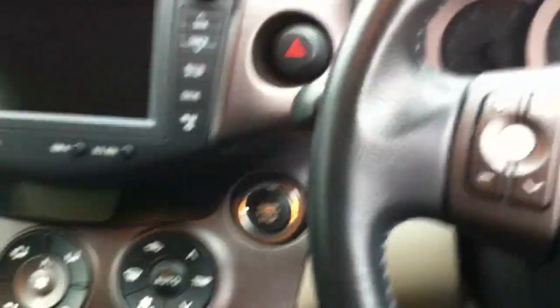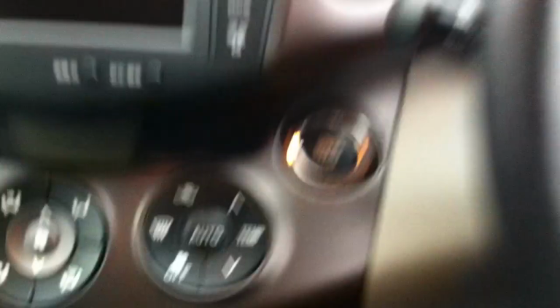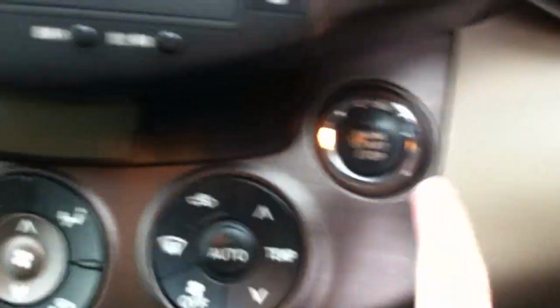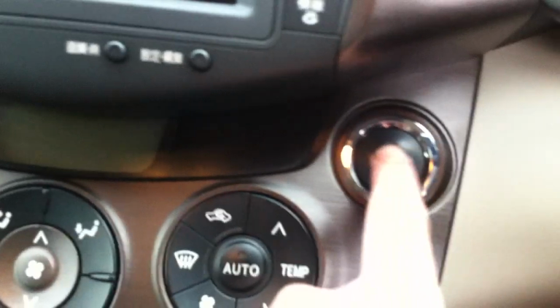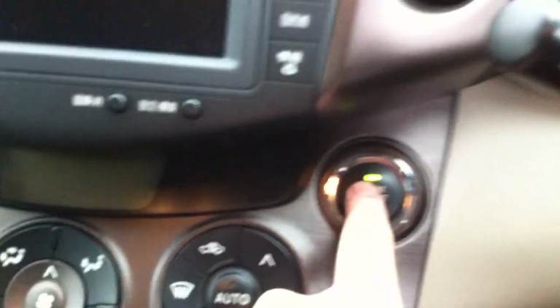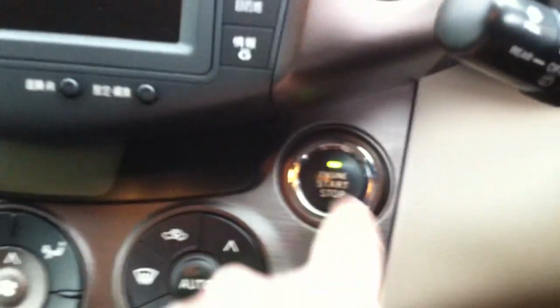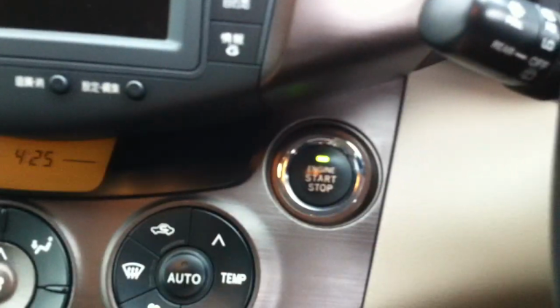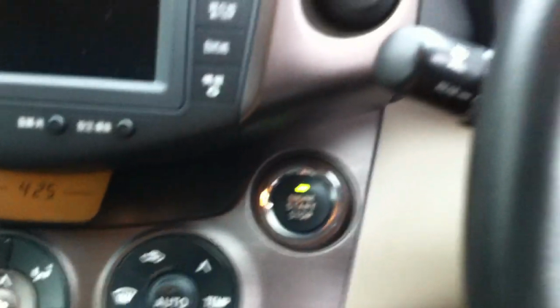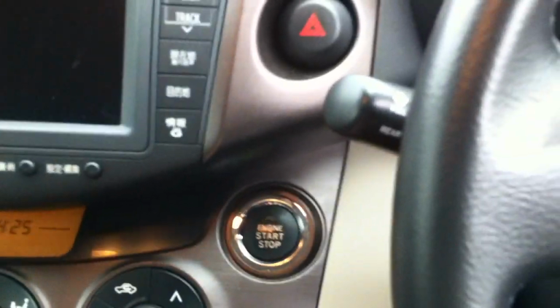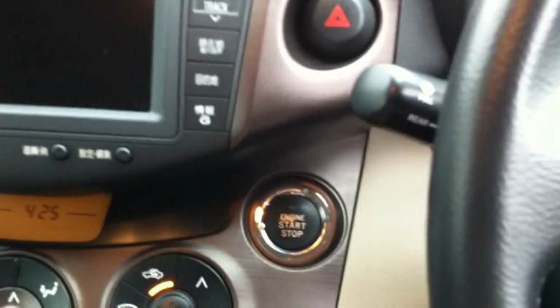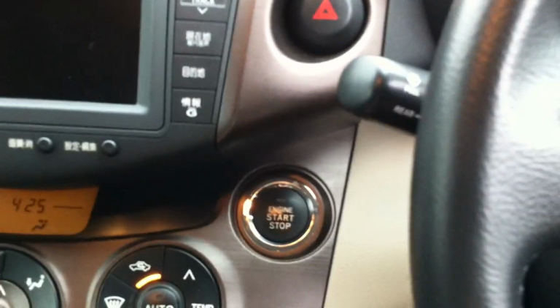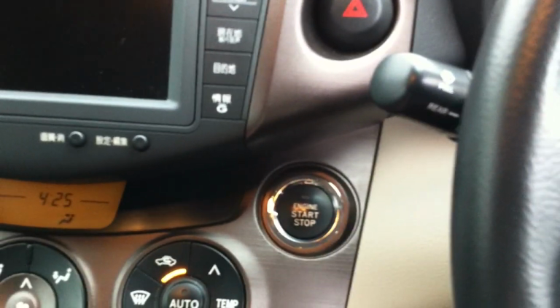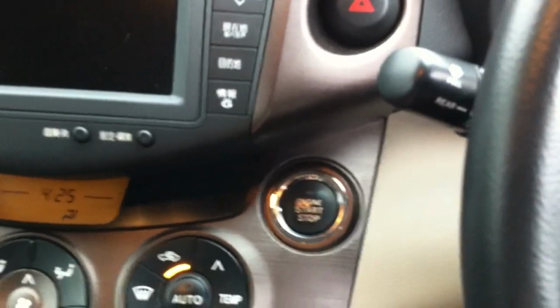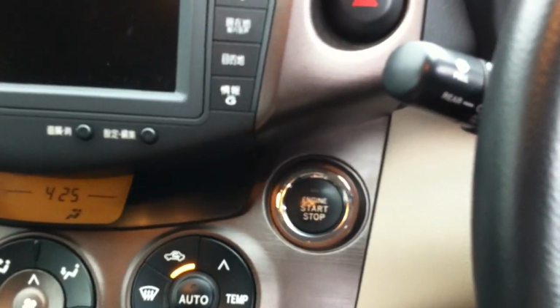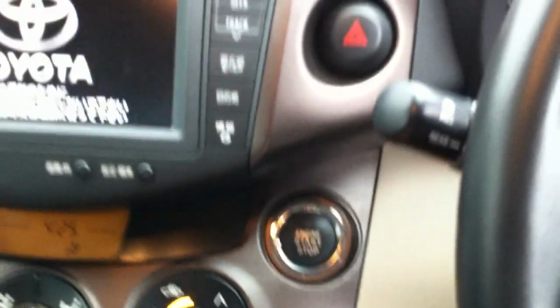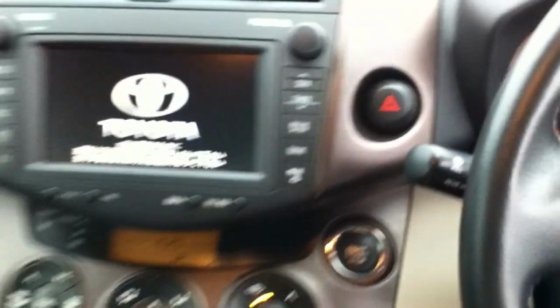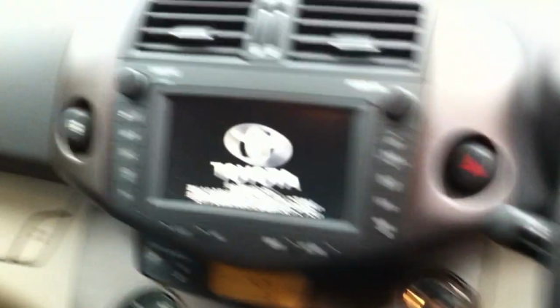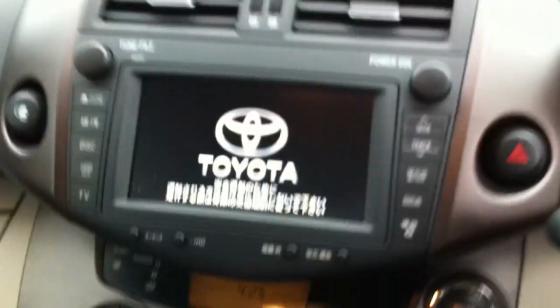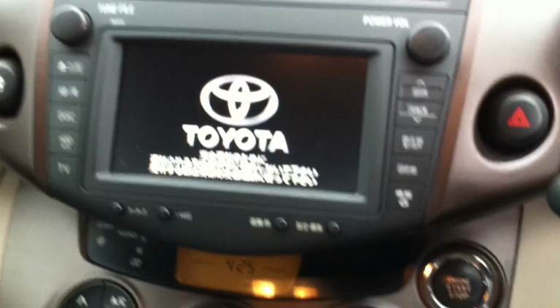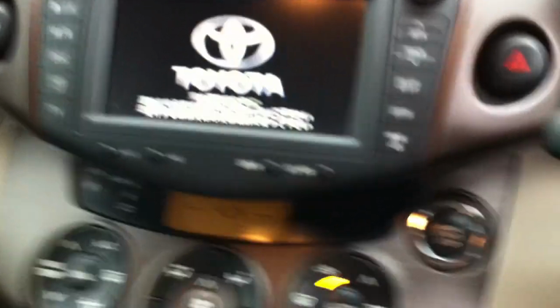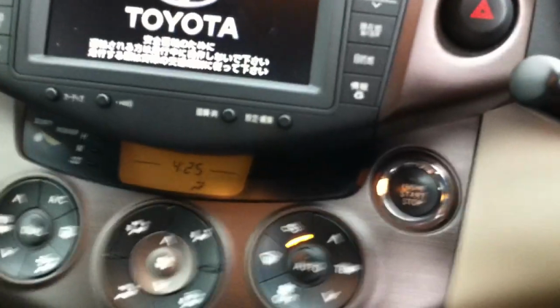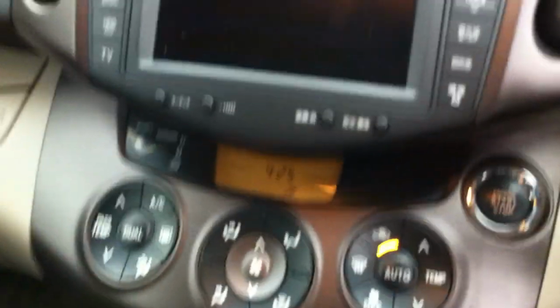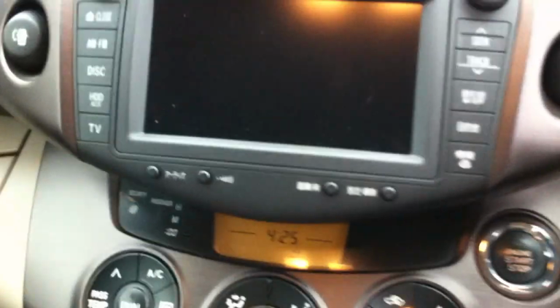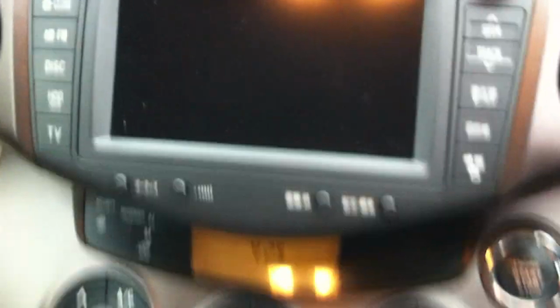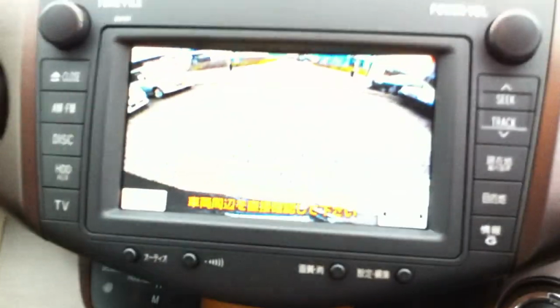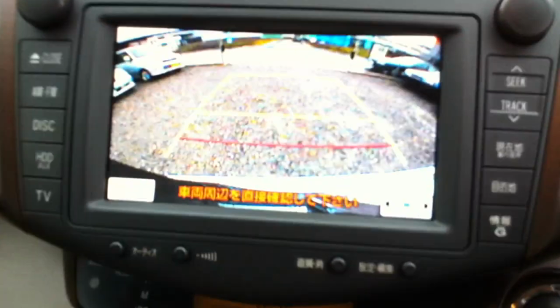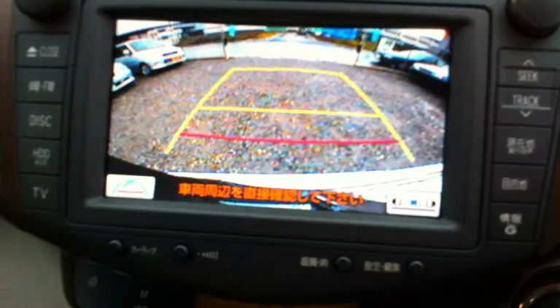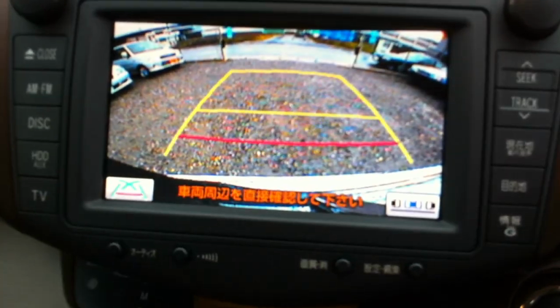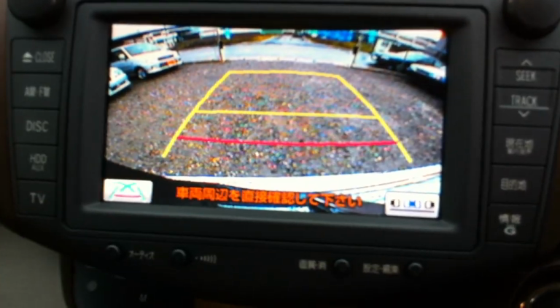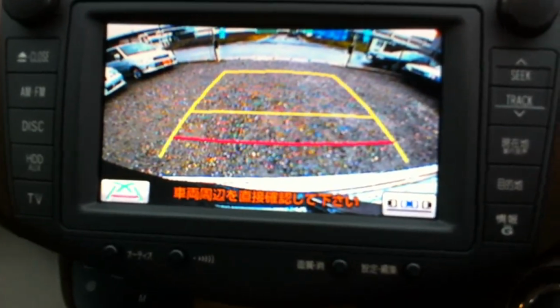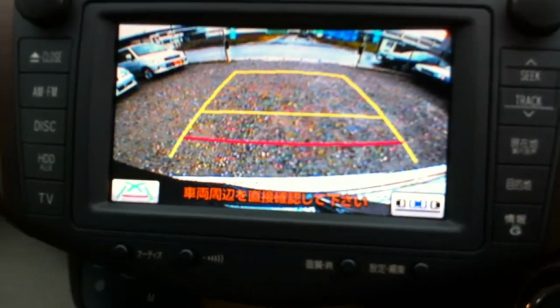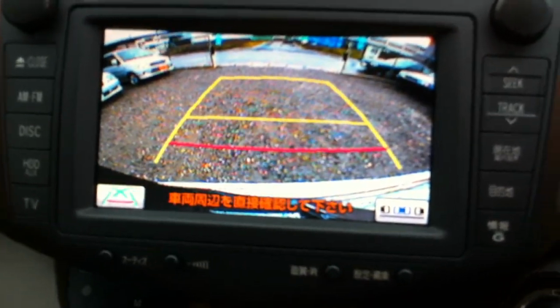It's a push start ignition system. It also has the original navigation and parking monitor.